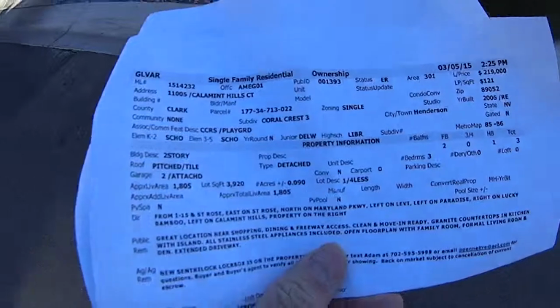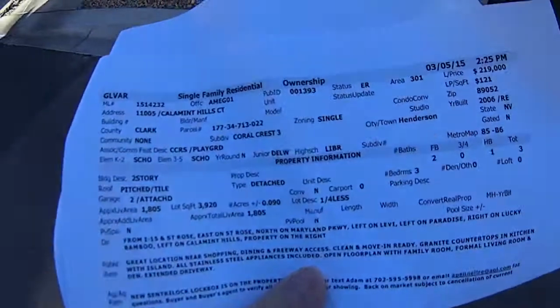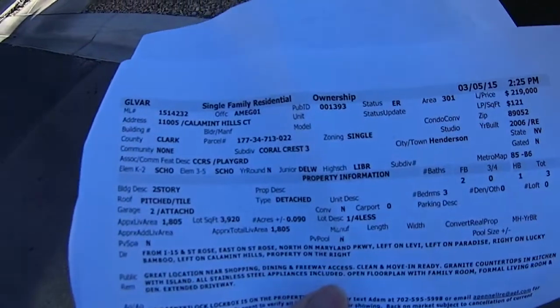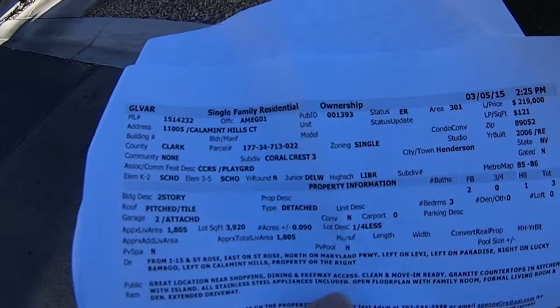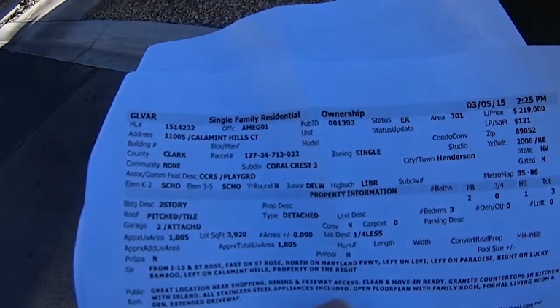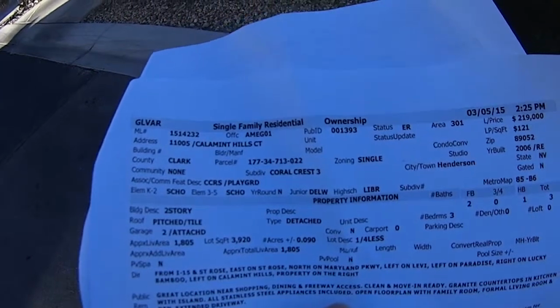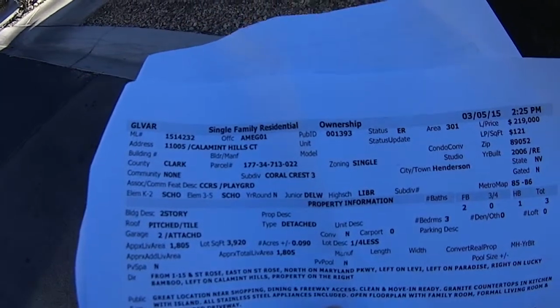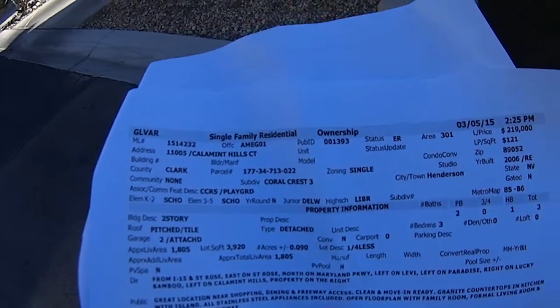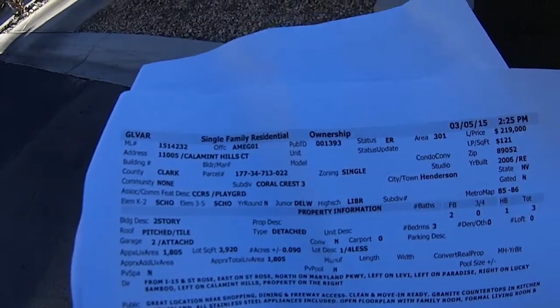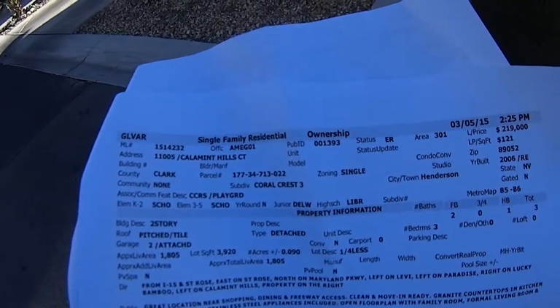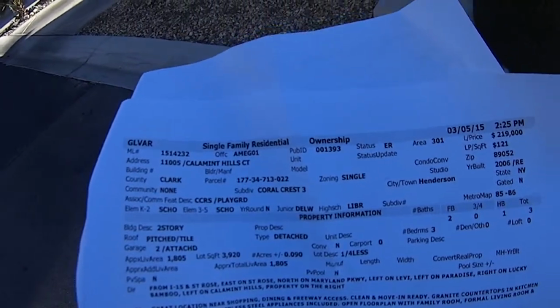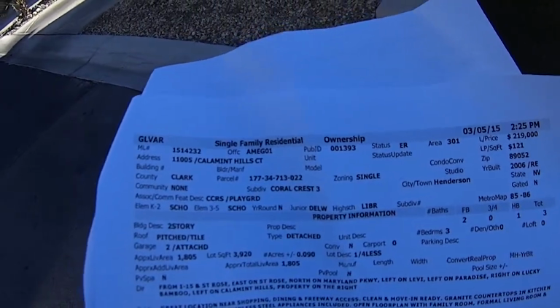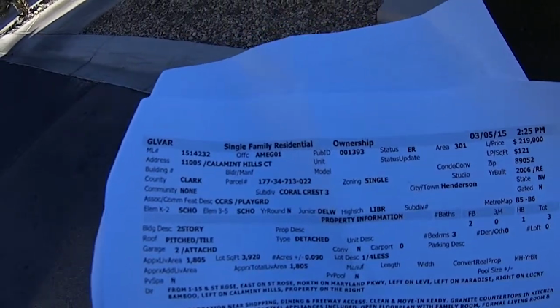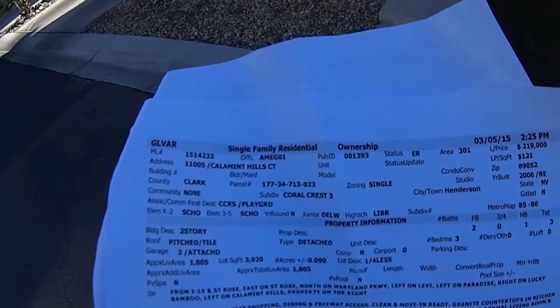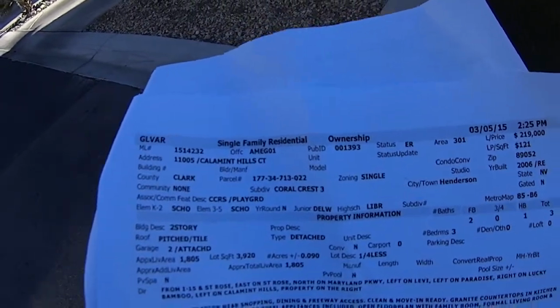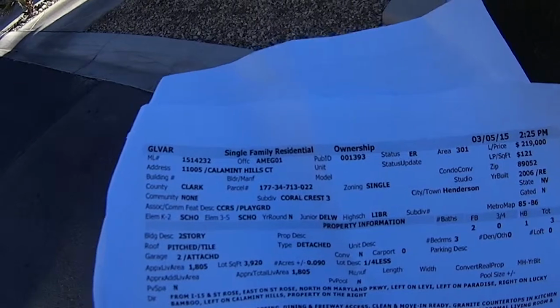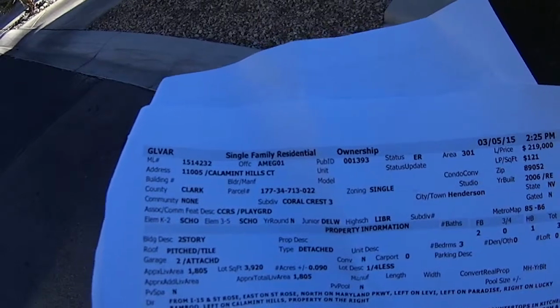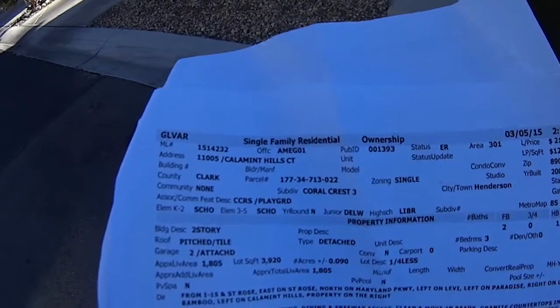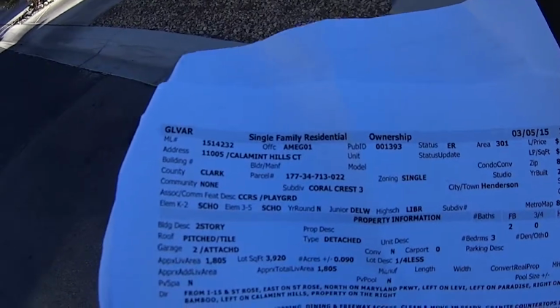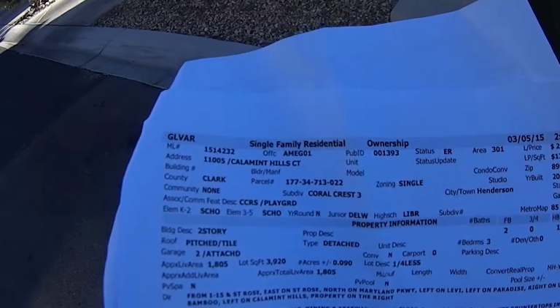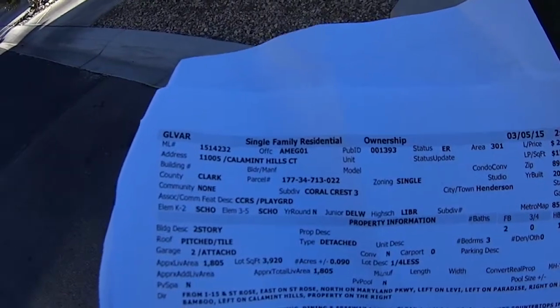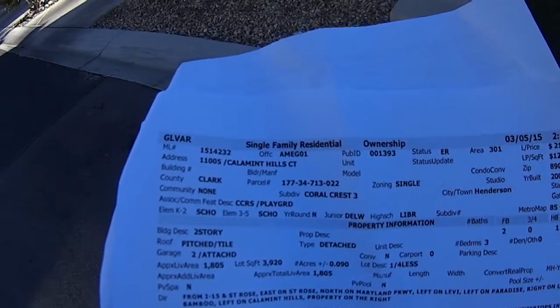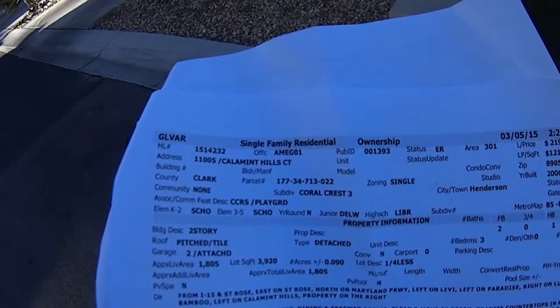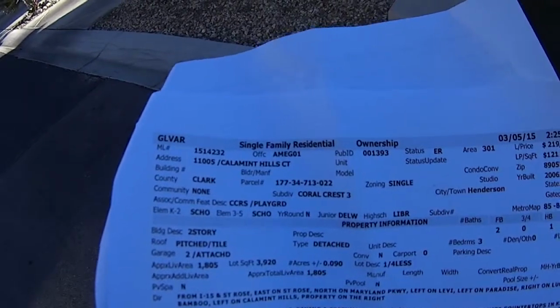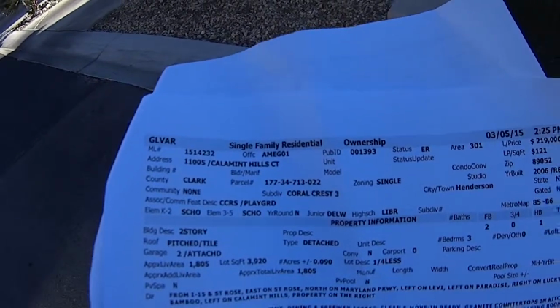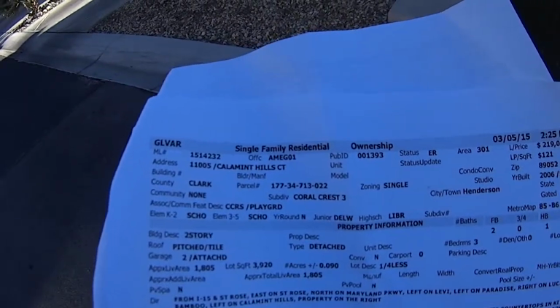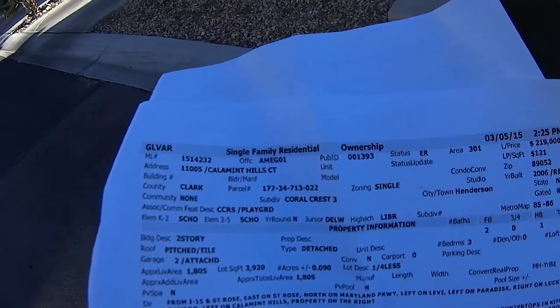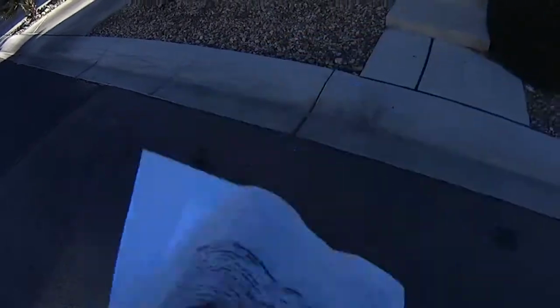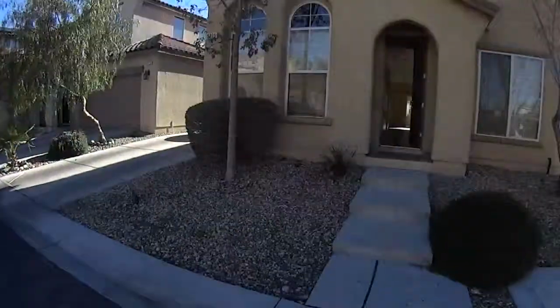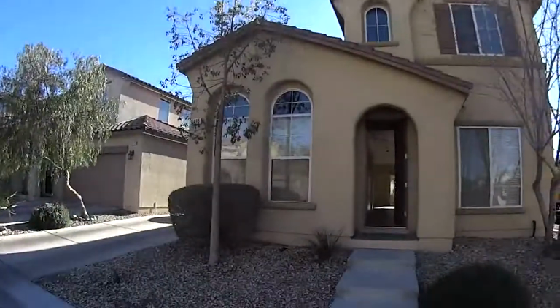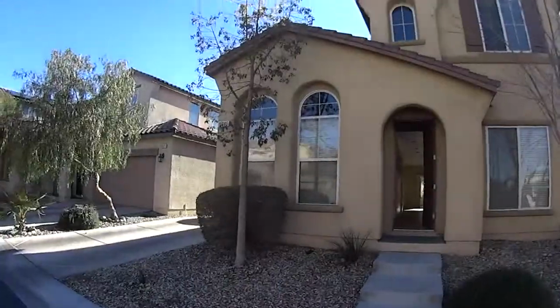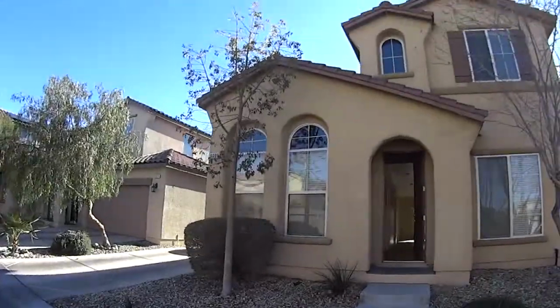I'm at MLS number 1514232, street name, street address: 11005 Calumet Hills Court. All right, this is the house.